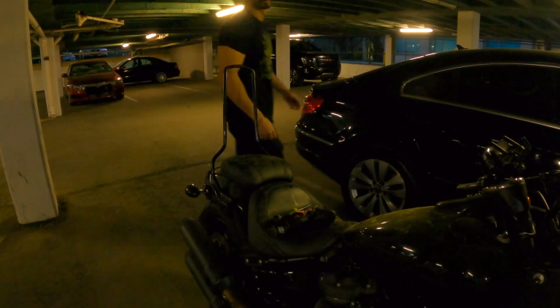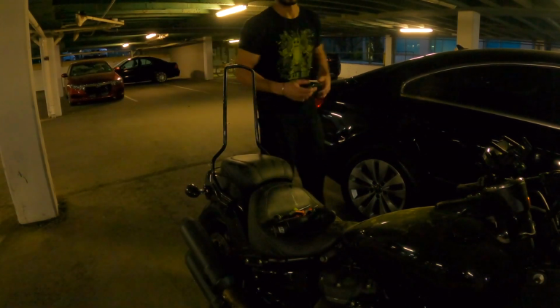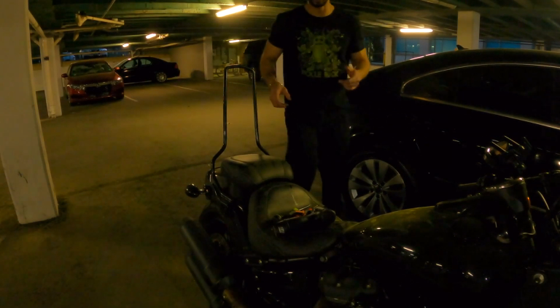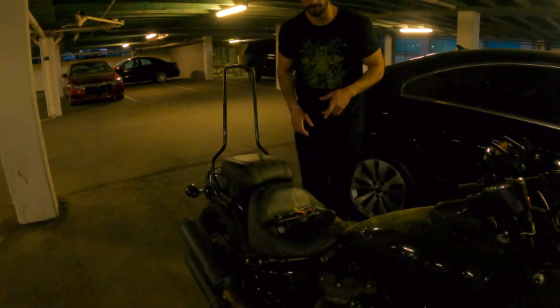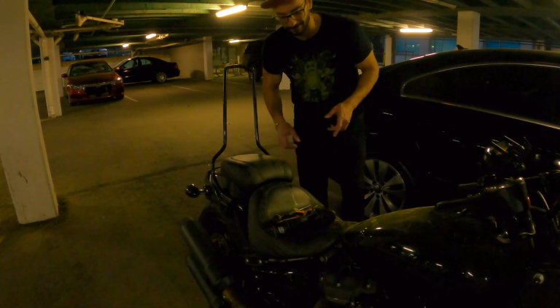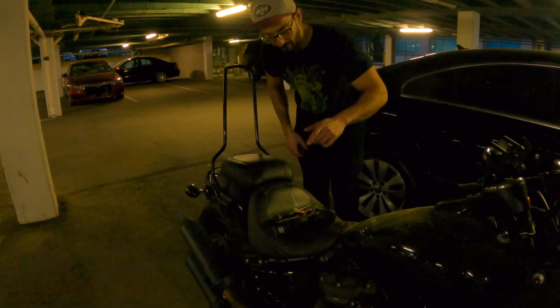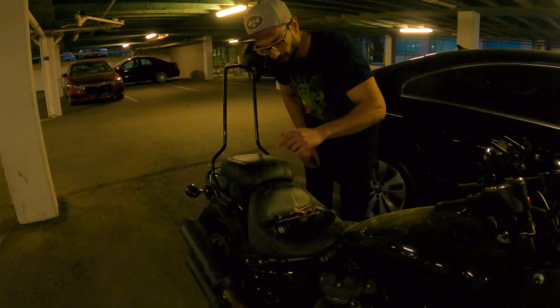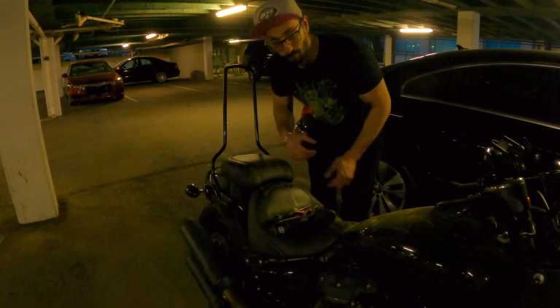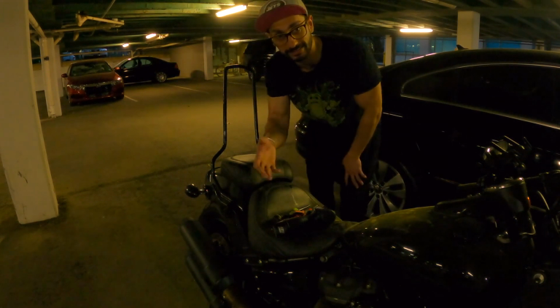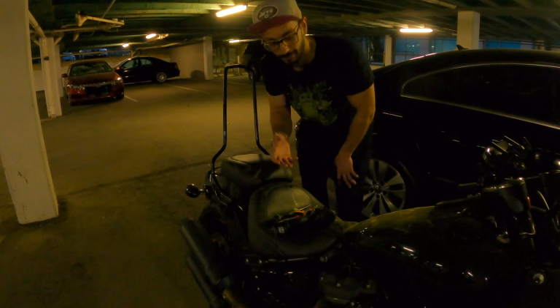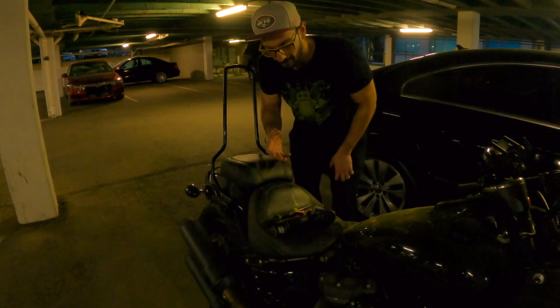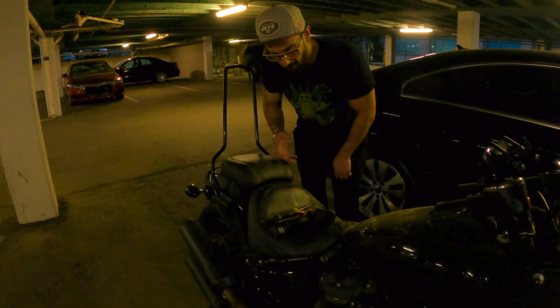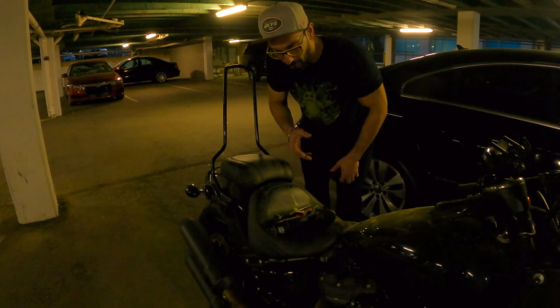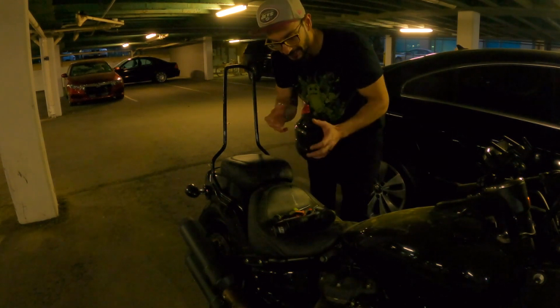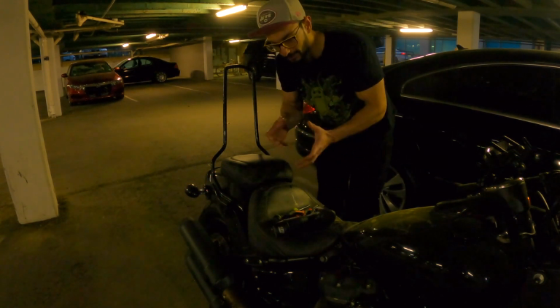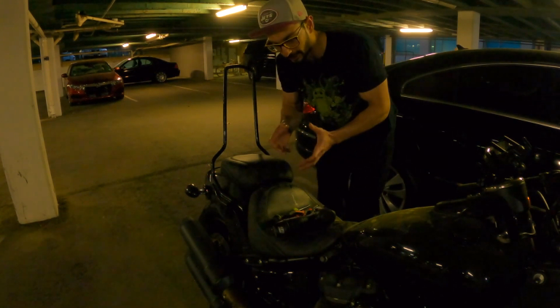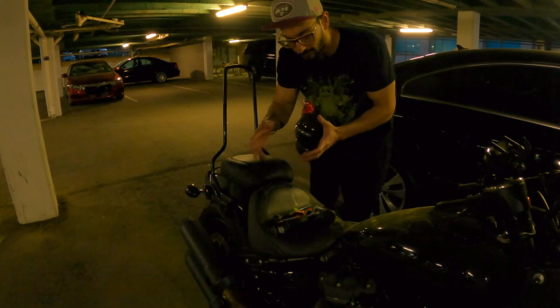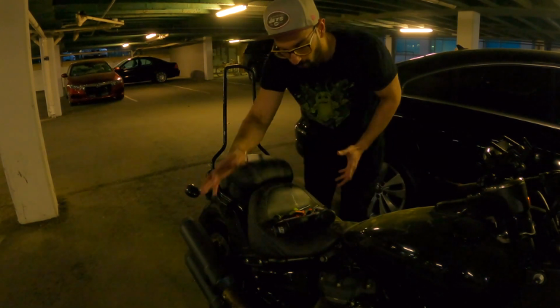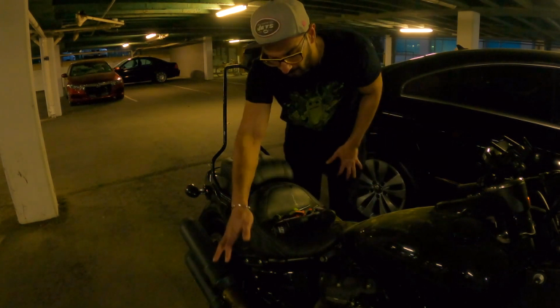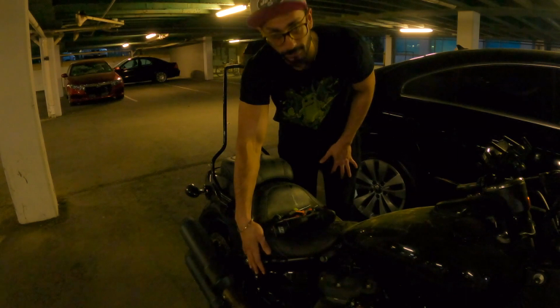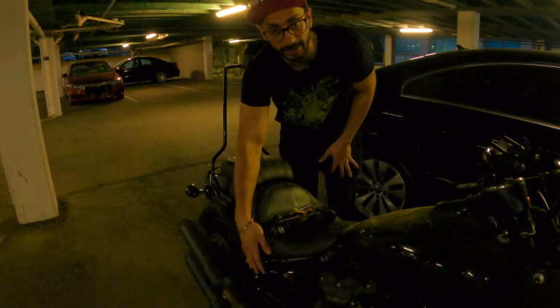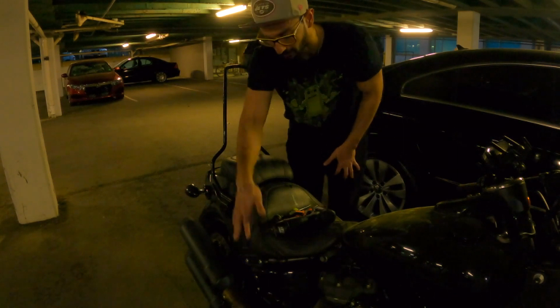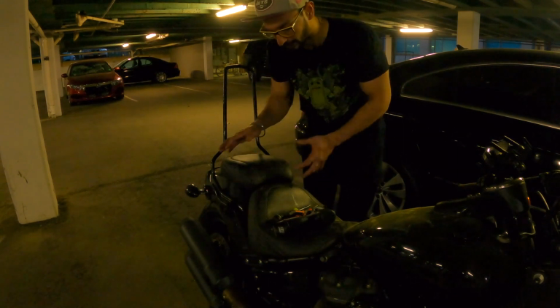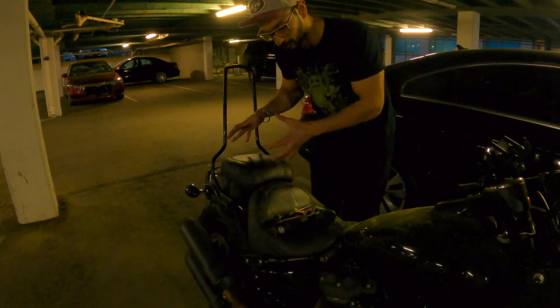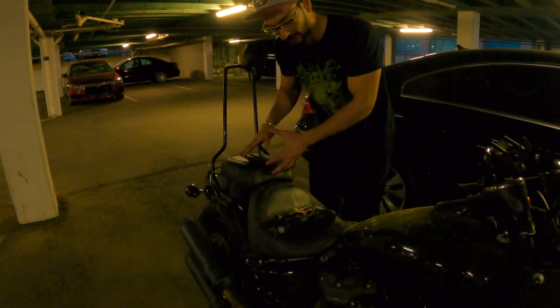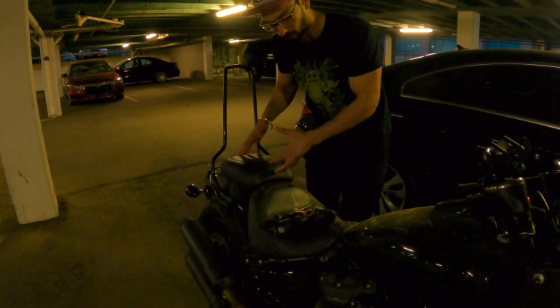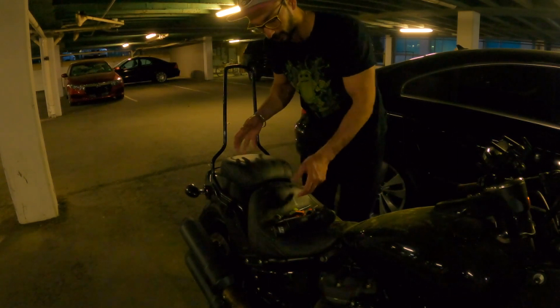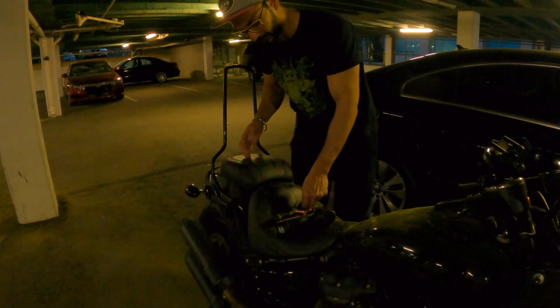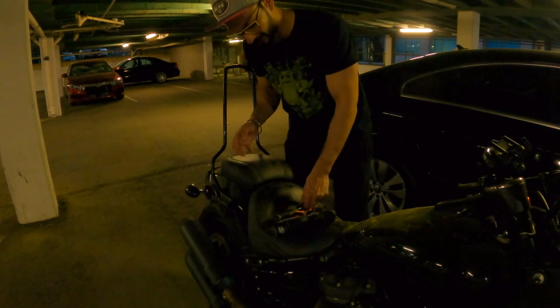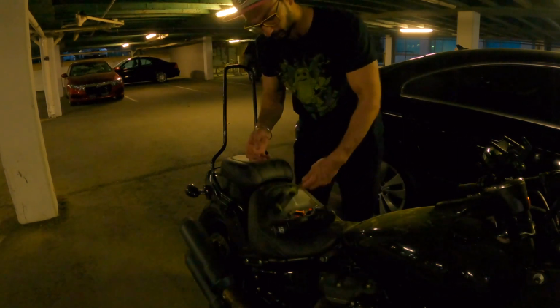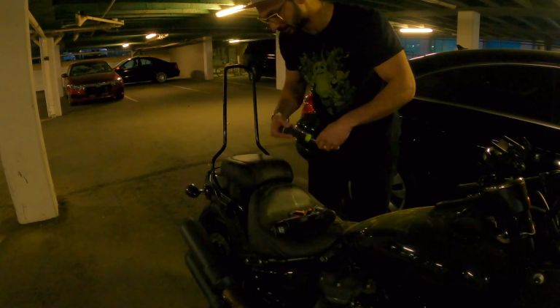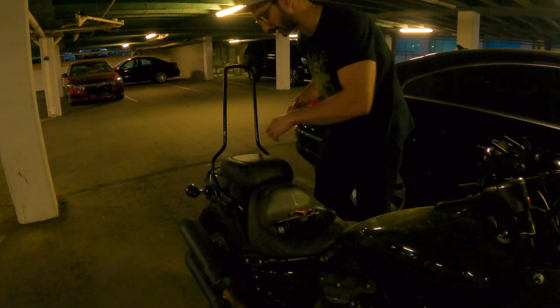I do know that the battery goes on the right side of the bike. But to get to the battery, I do have to take one of the covers from the side and also have to remove the seat. So I'm going to go ahead and just remove the seat right now.